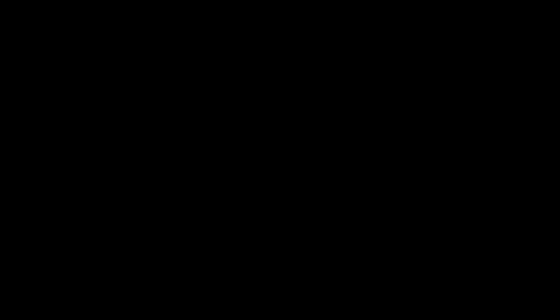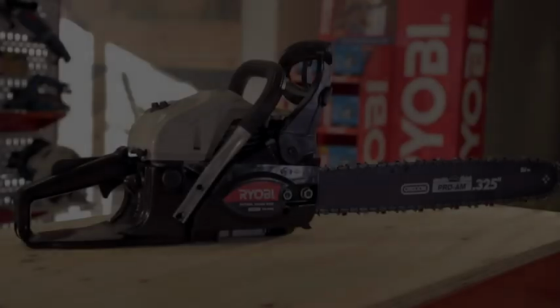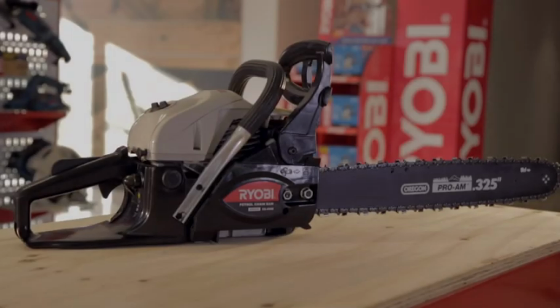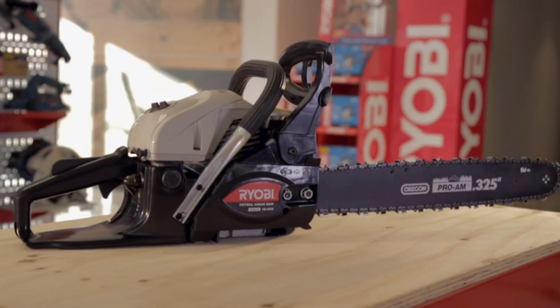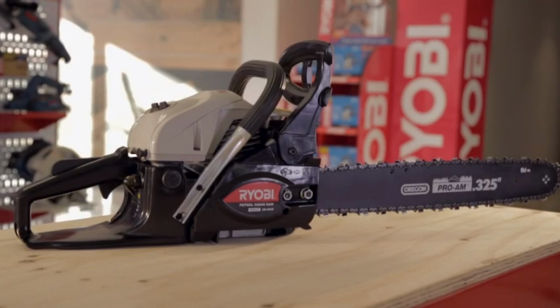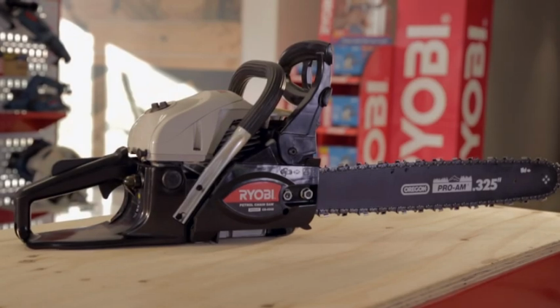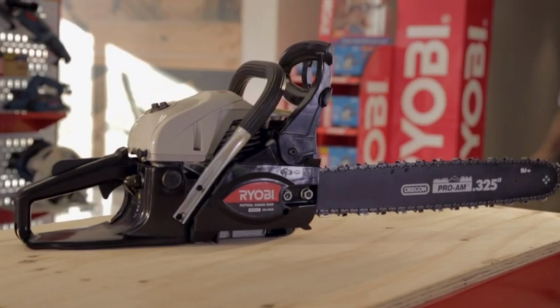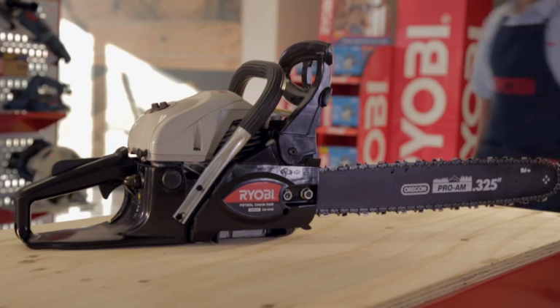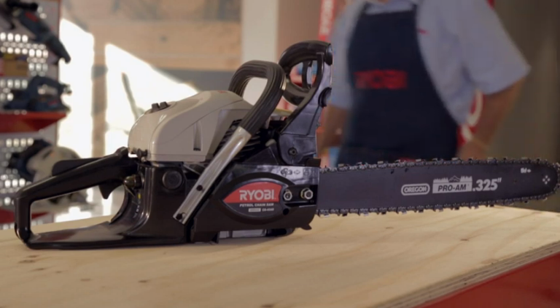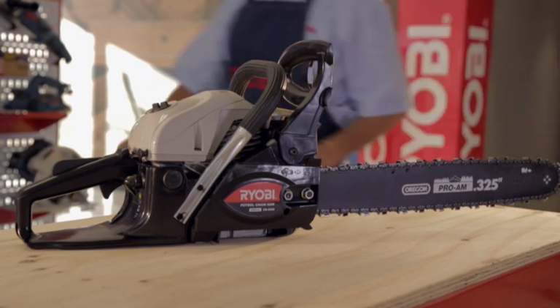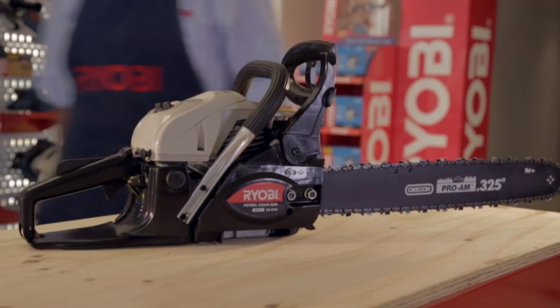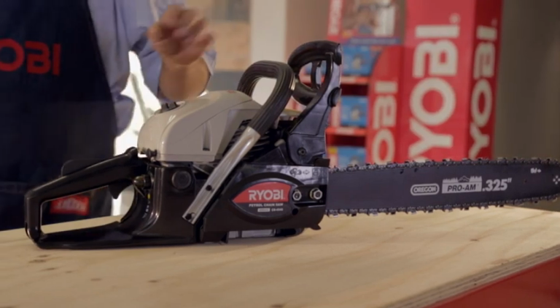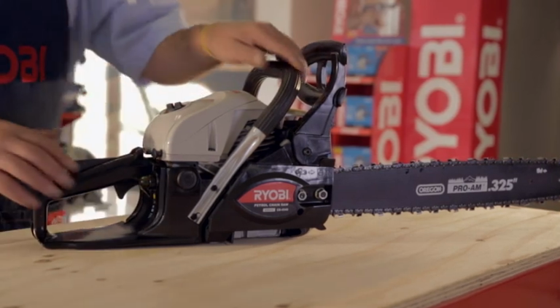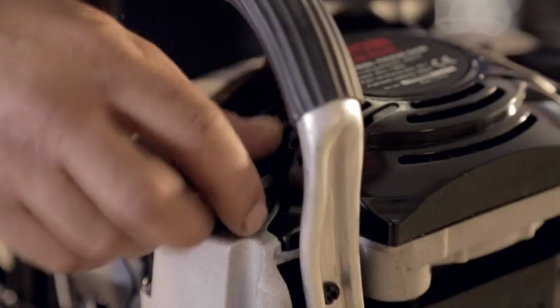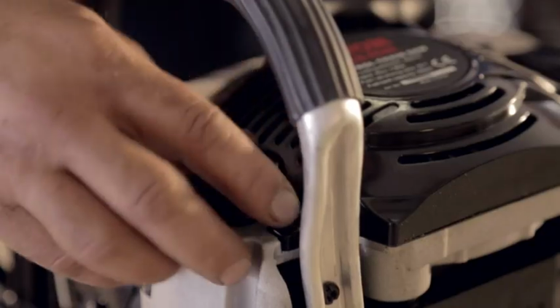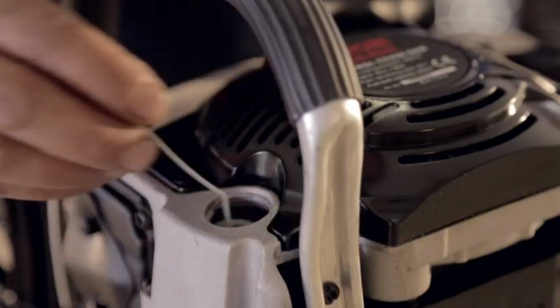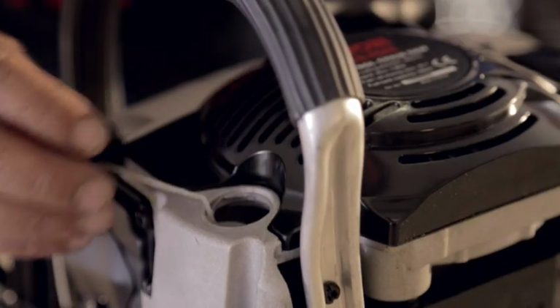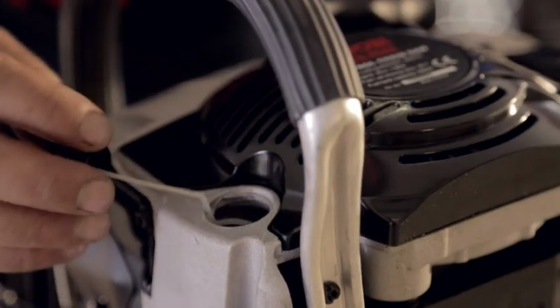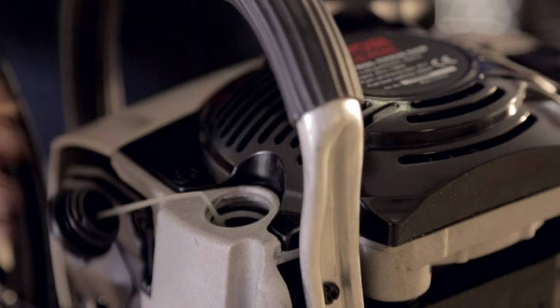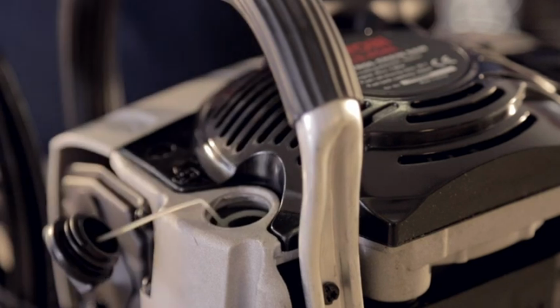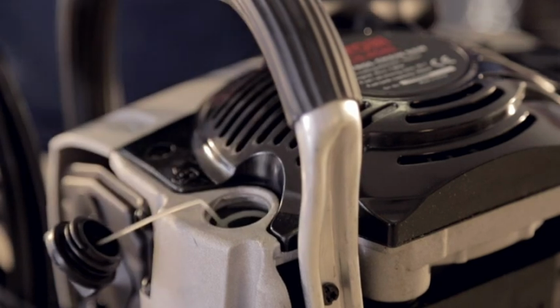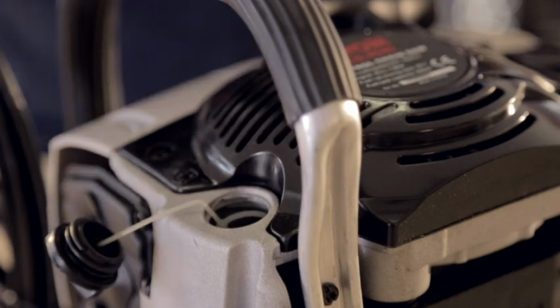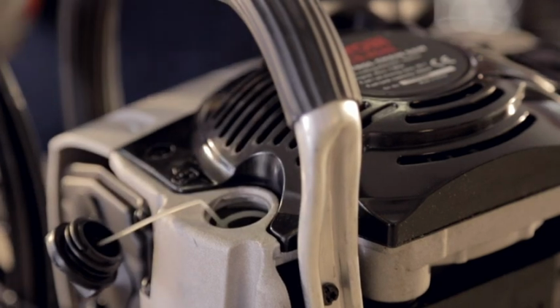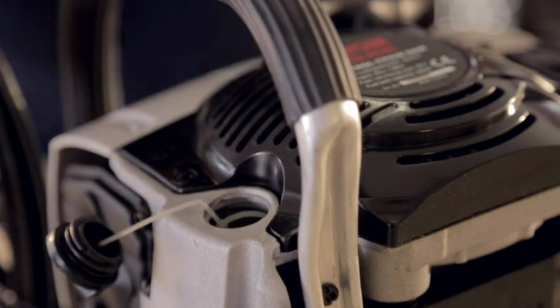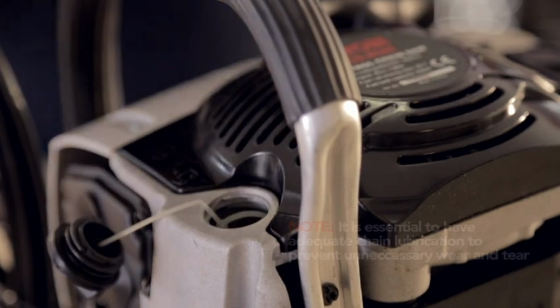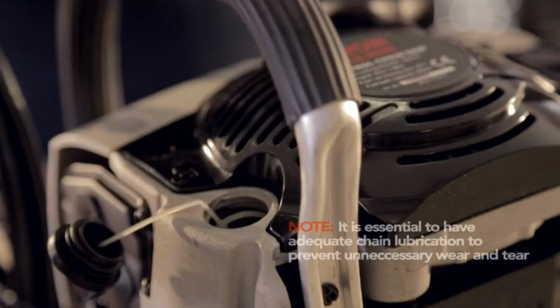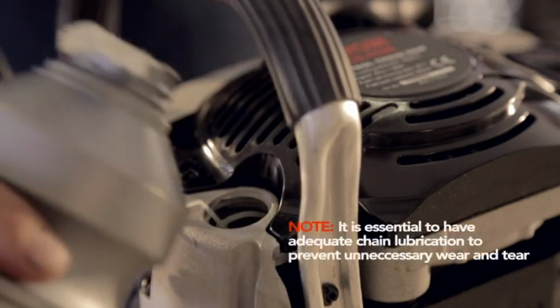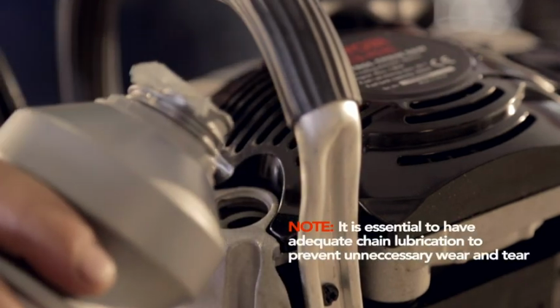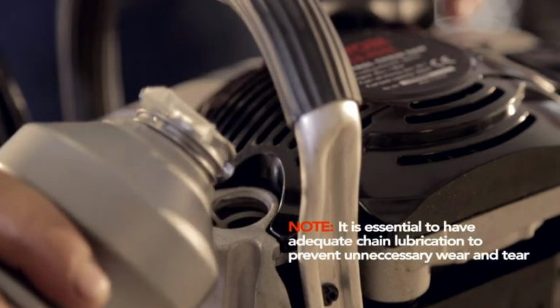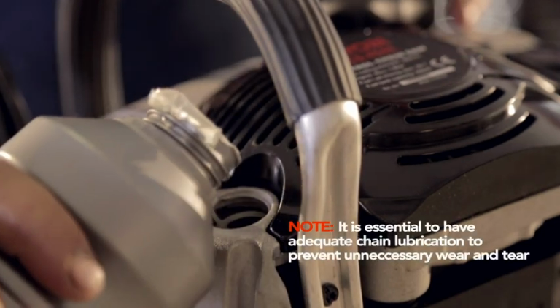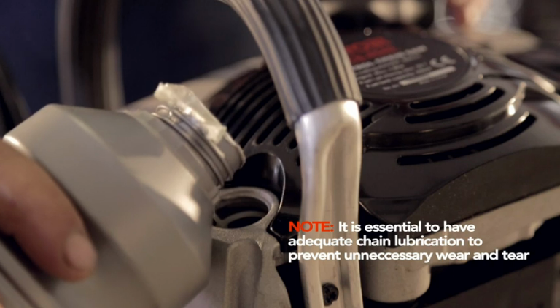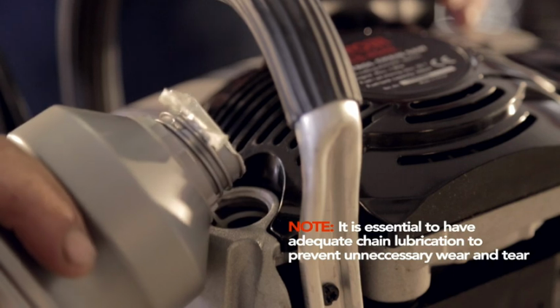Before you start the chainsaw, check that the chain is sharp and at the correct tension. Then make sure that the chain oil reservoir is full. Running out of chain oil causes friction and heat that can seriously damage the chainsaw.